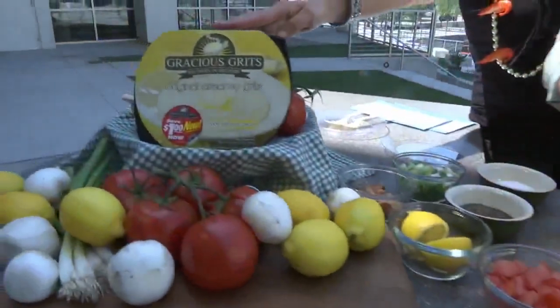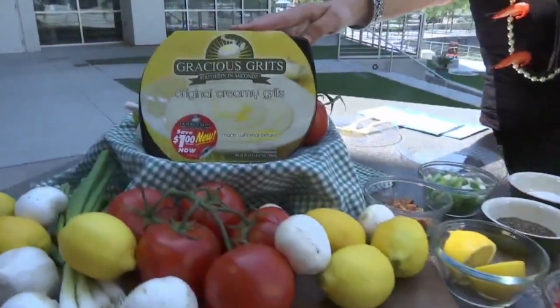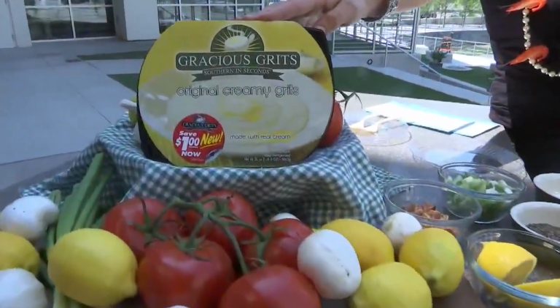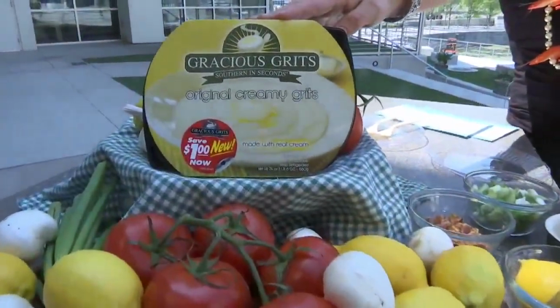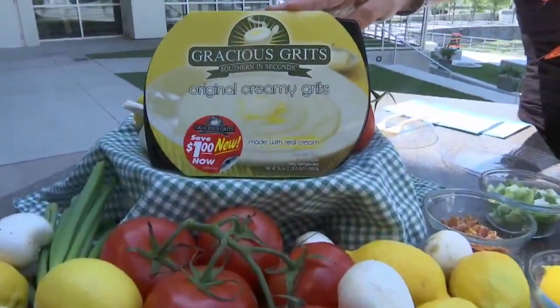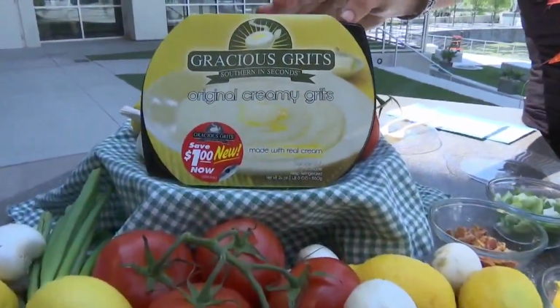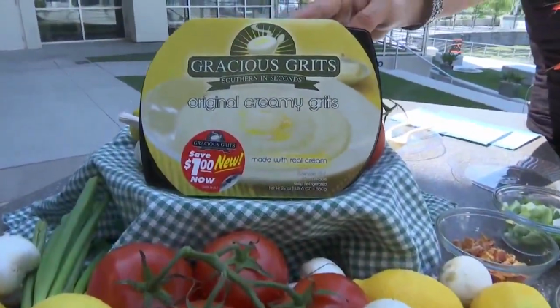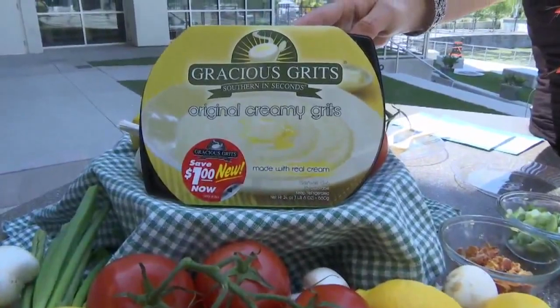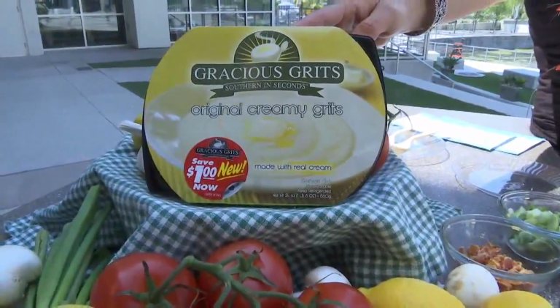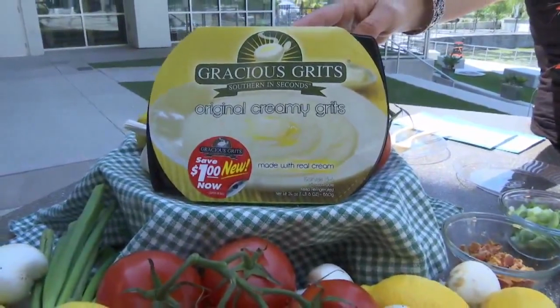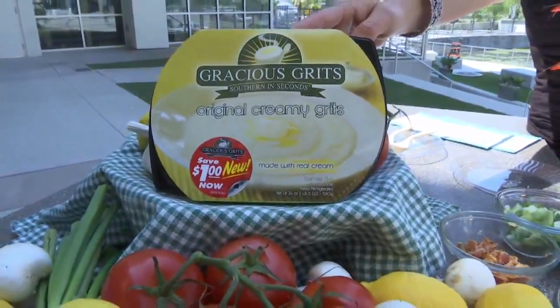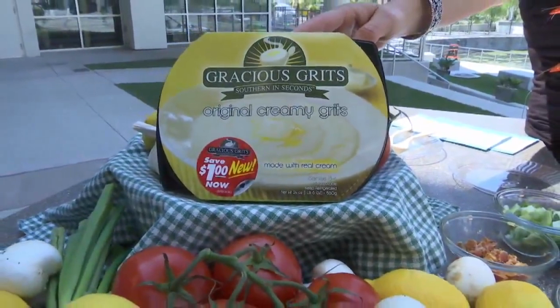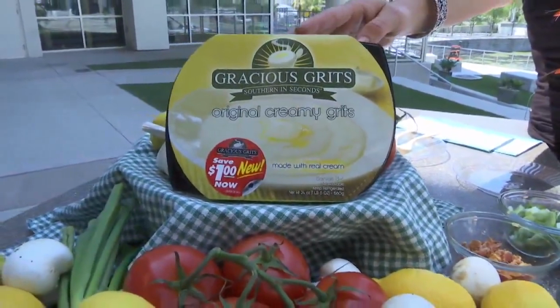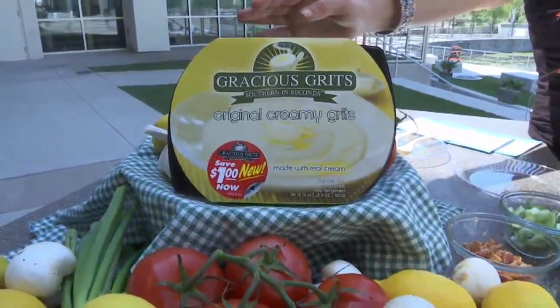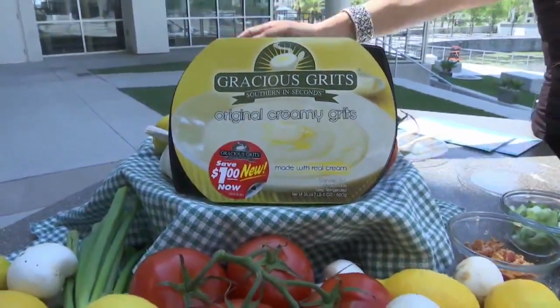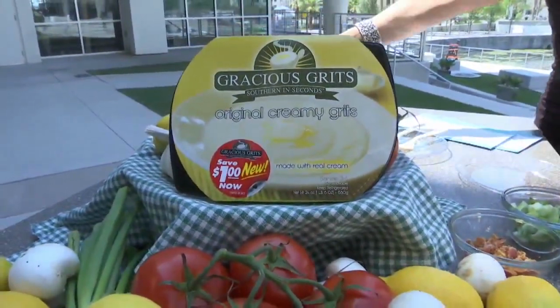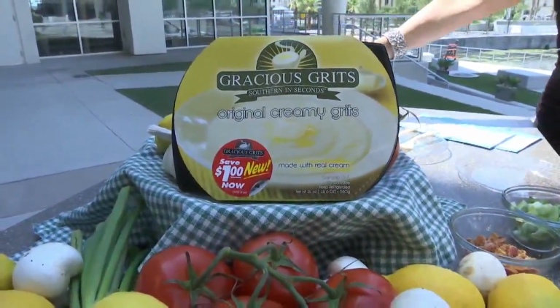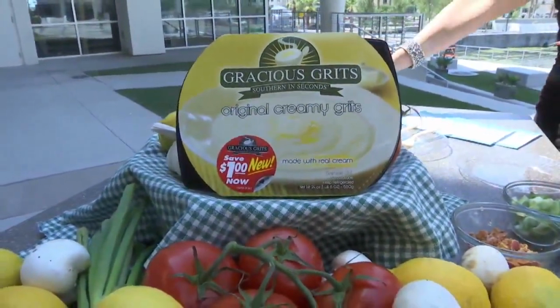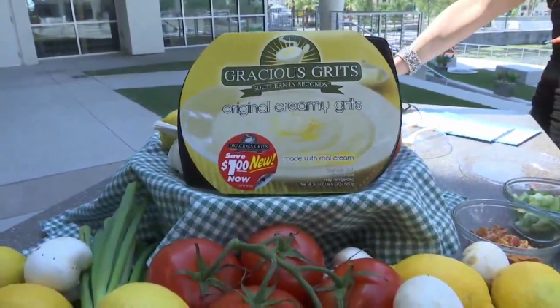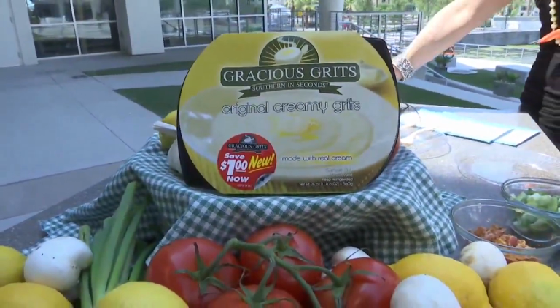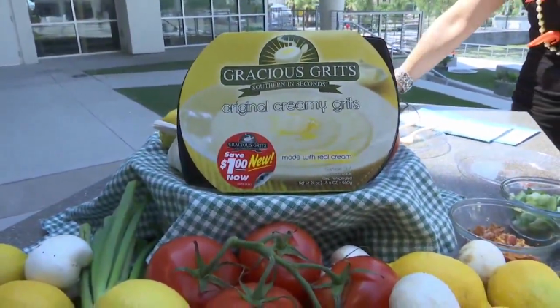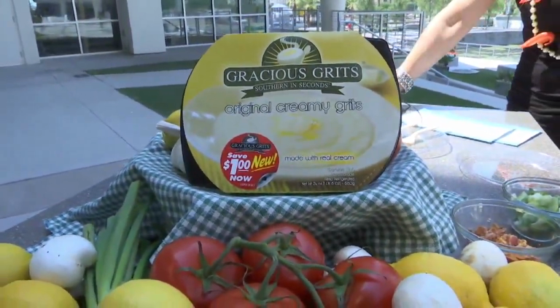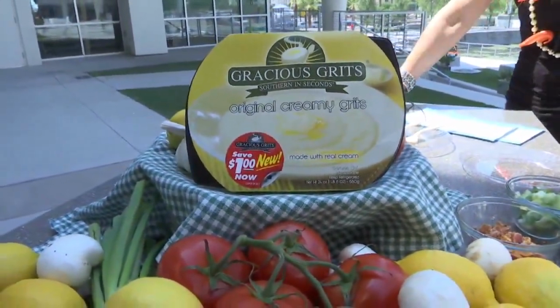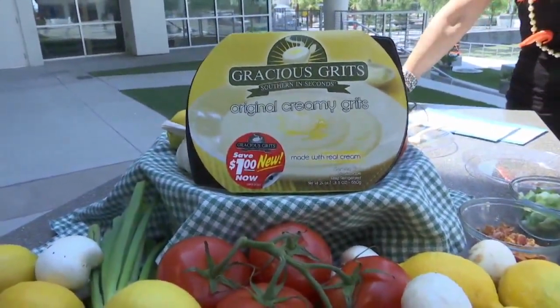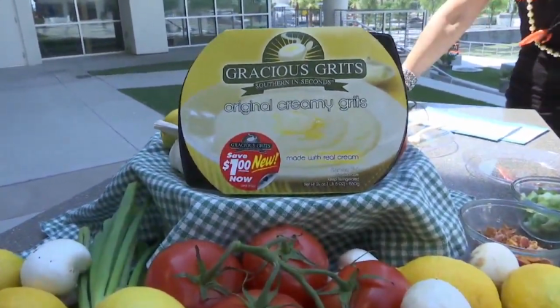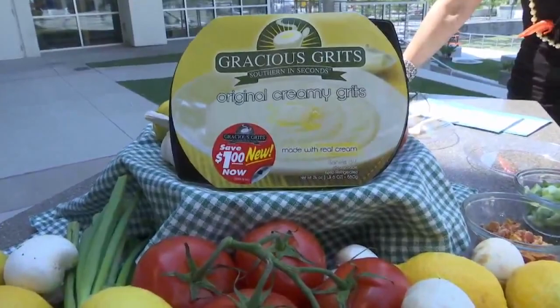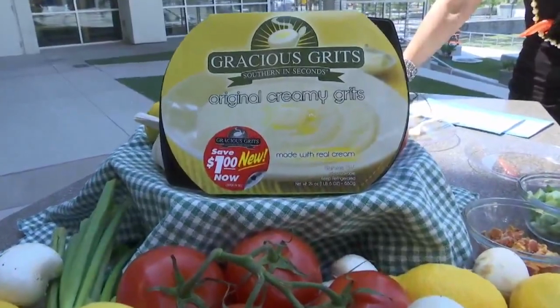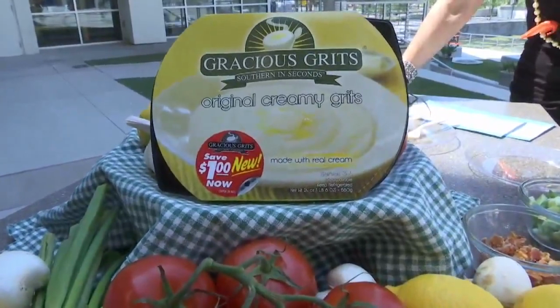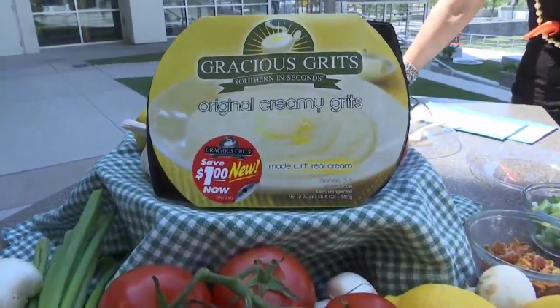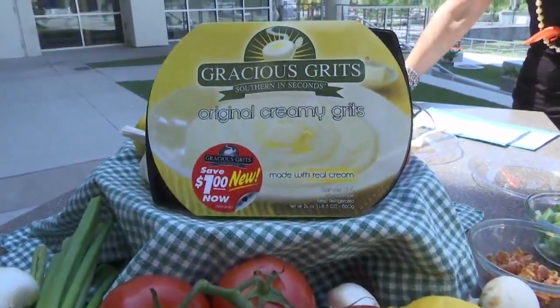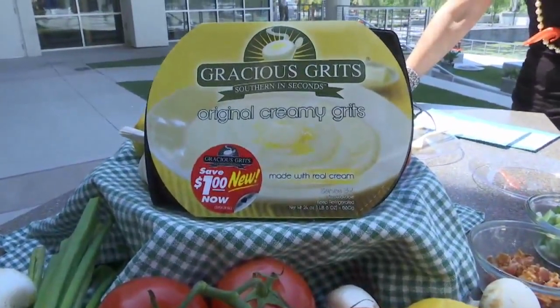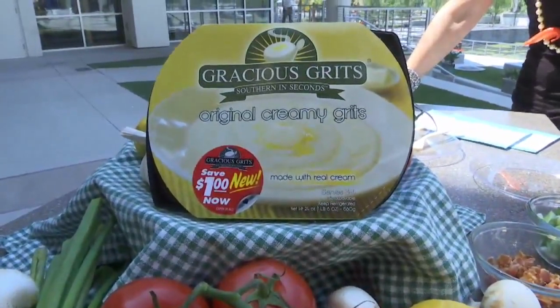They're already made — fully prepared. You find them in the dairy section of your Winn-Dixie stores. They're refrigerated, never frozen.